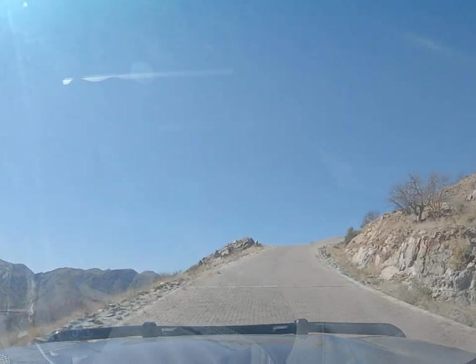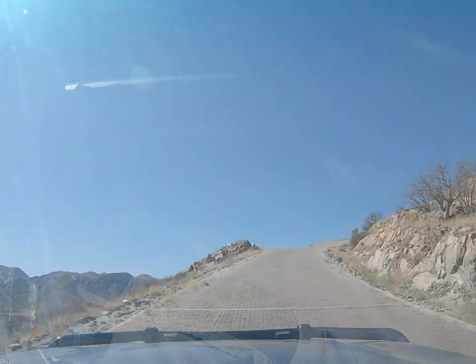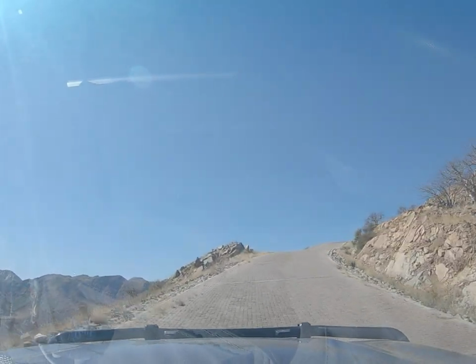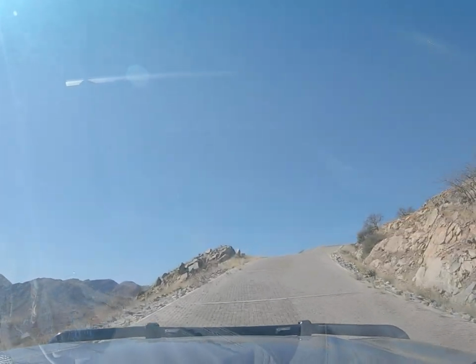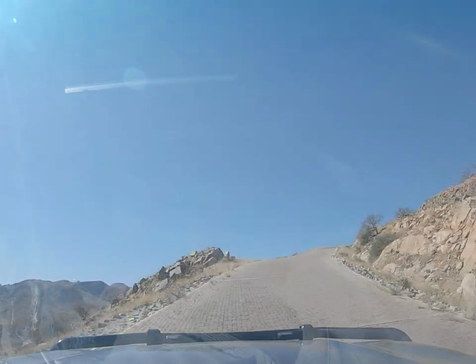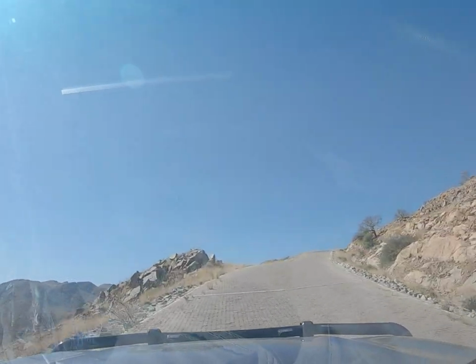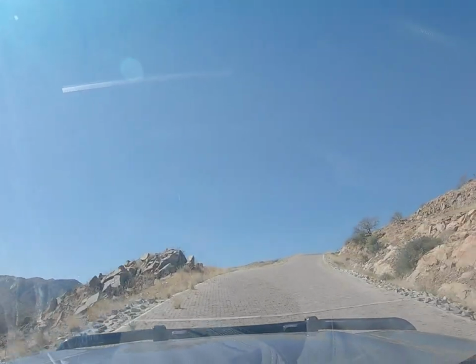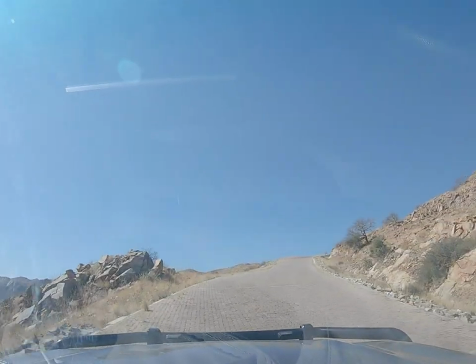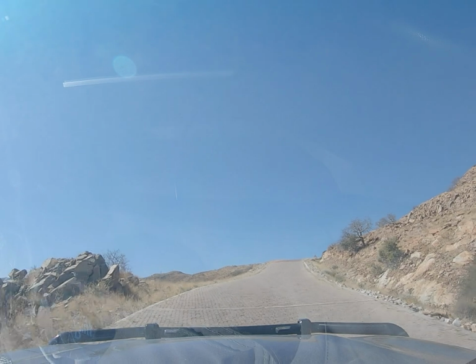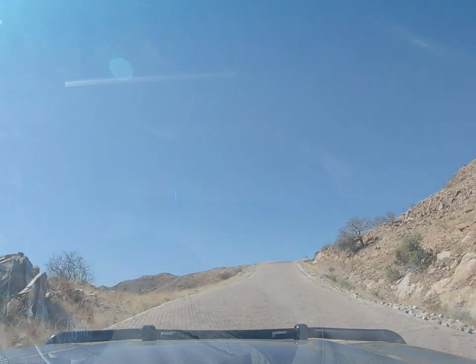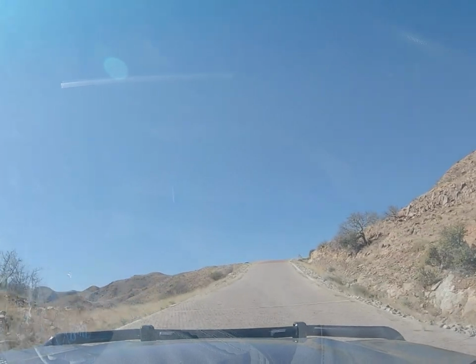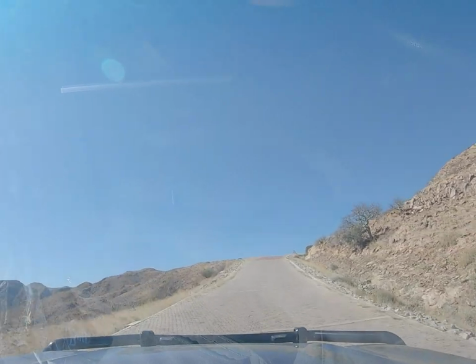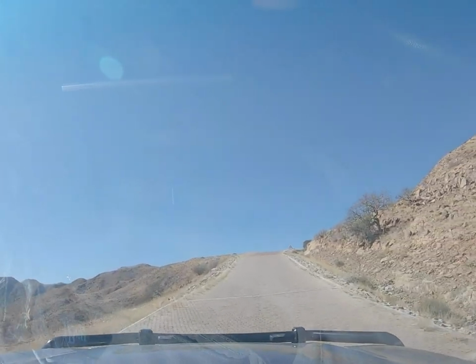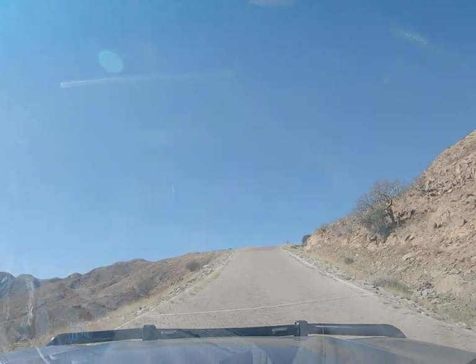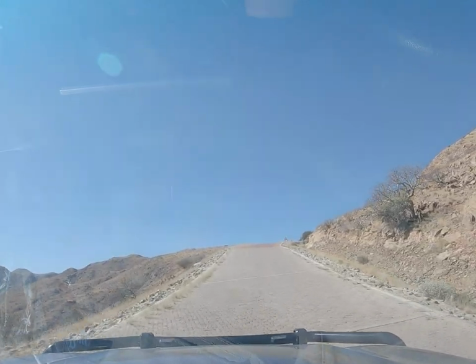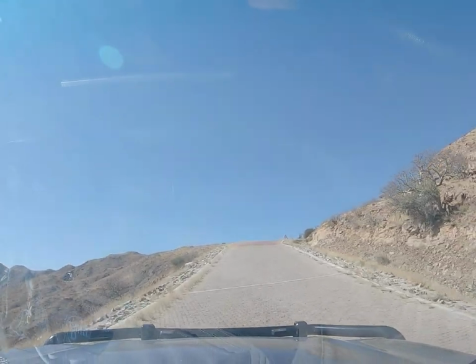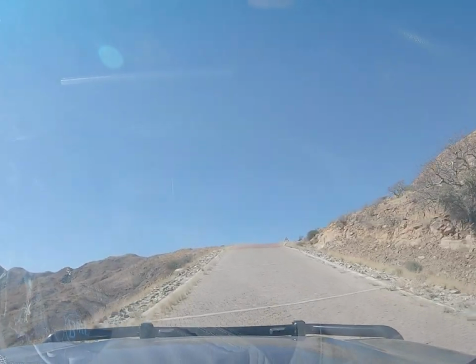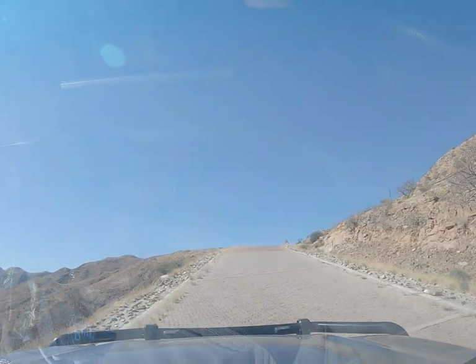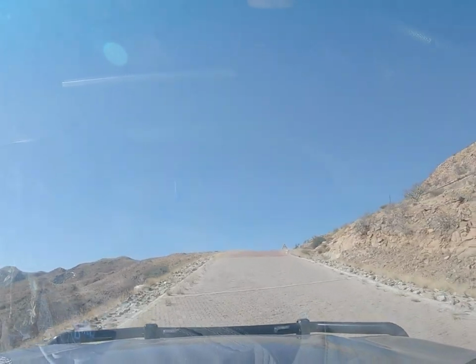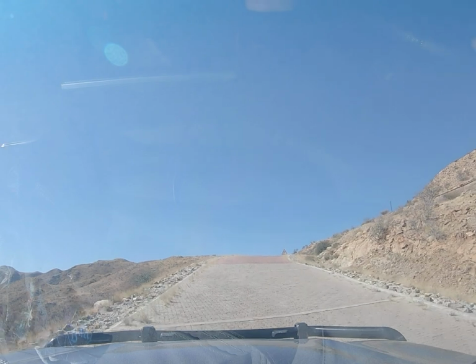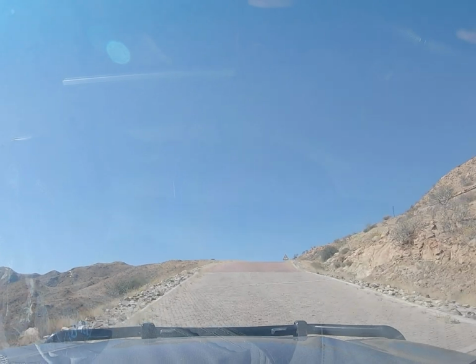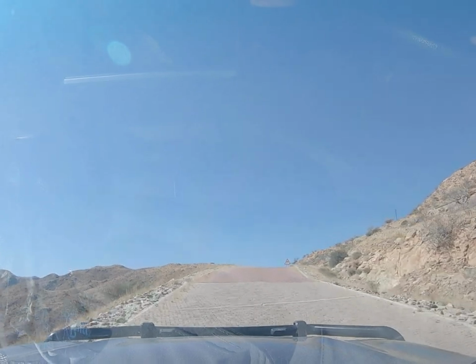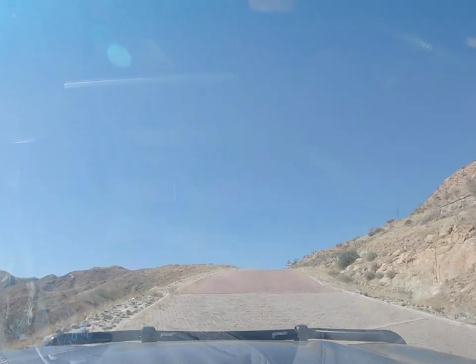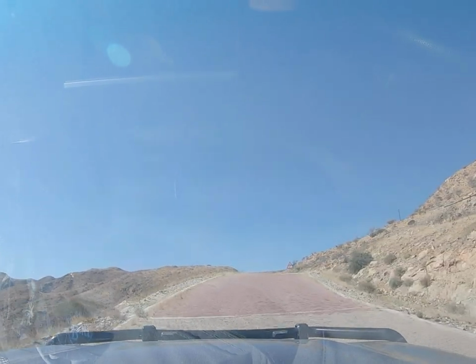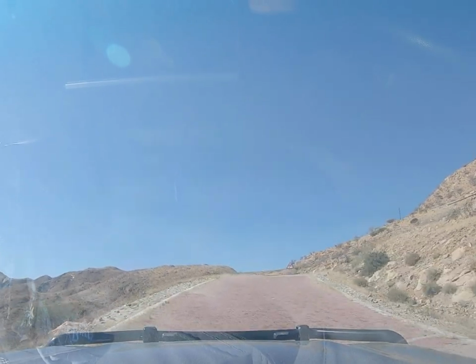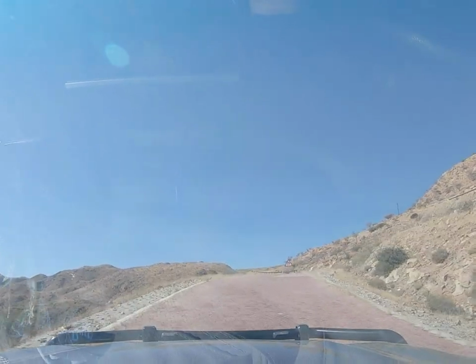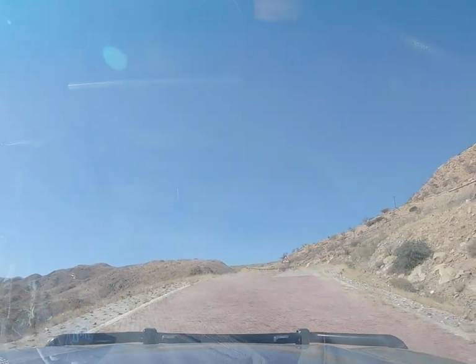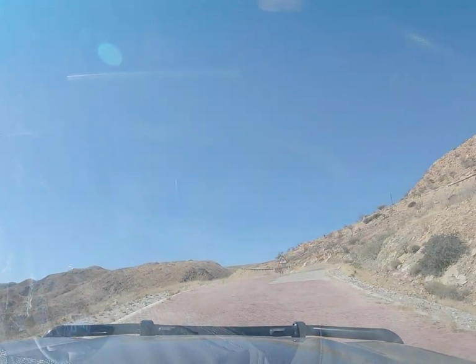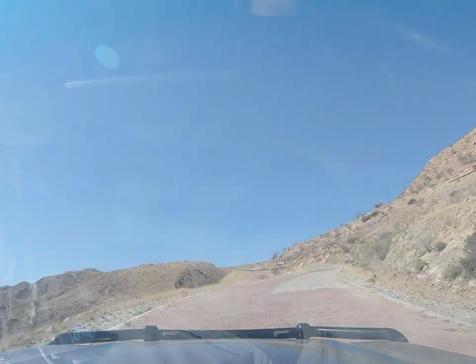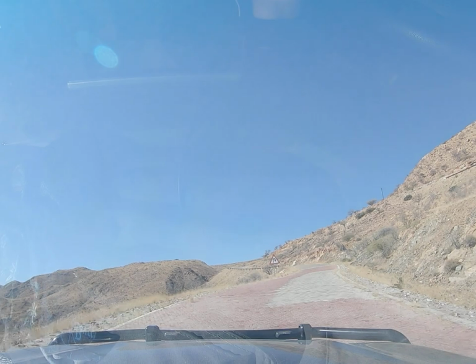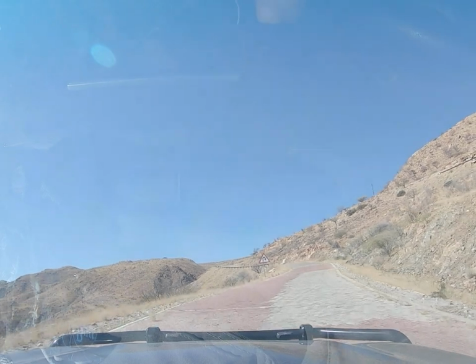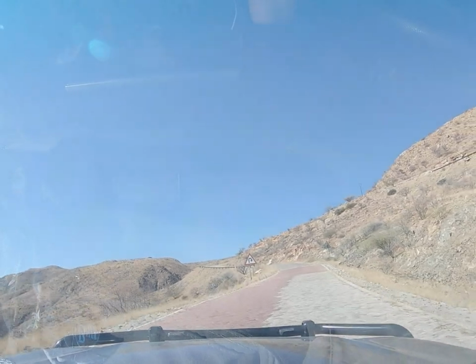If you suffer from vertigo, I would not suggest you do this. As you can see, there are no barriers on the left or the right — it's a sheer drop down the mountain. And a nice hairpin coming up — oh, stunning.